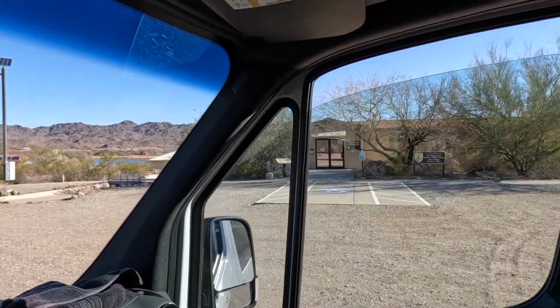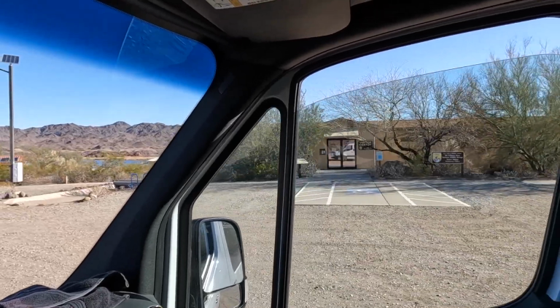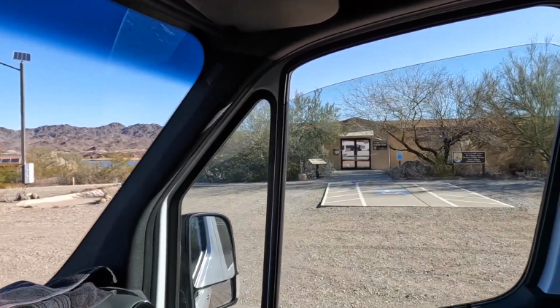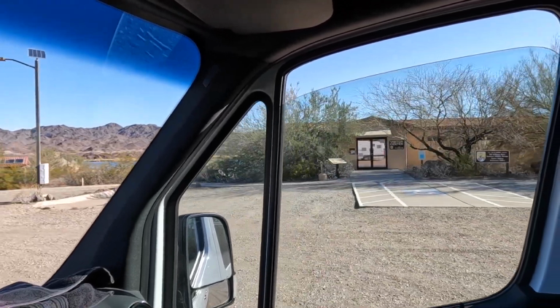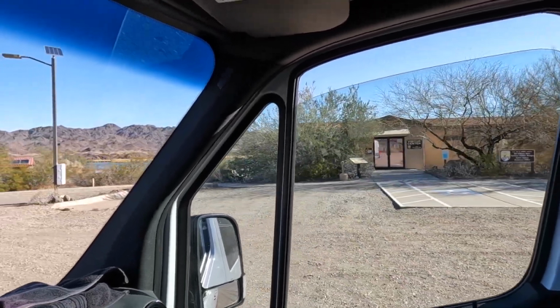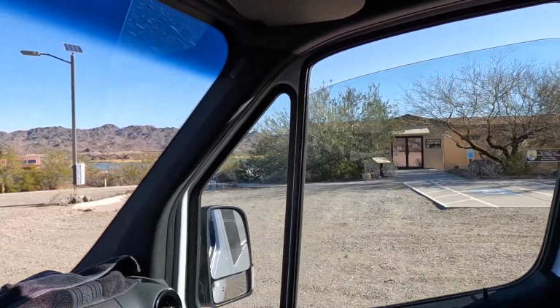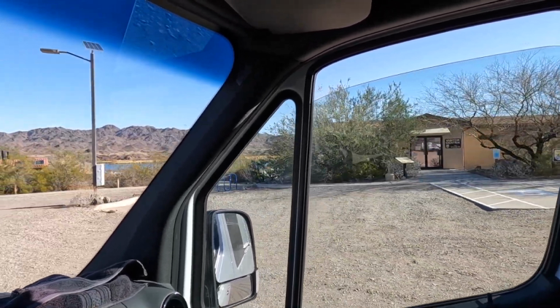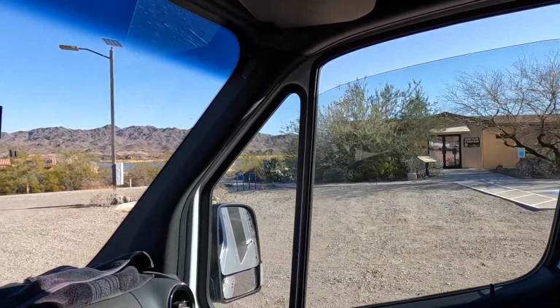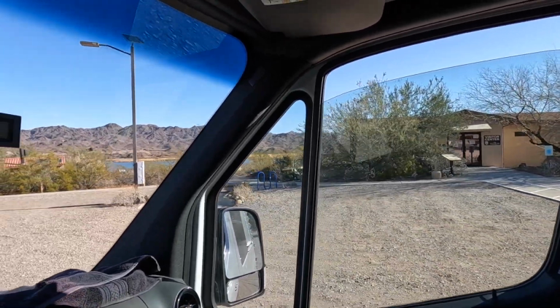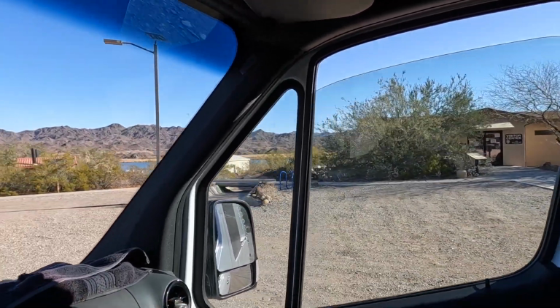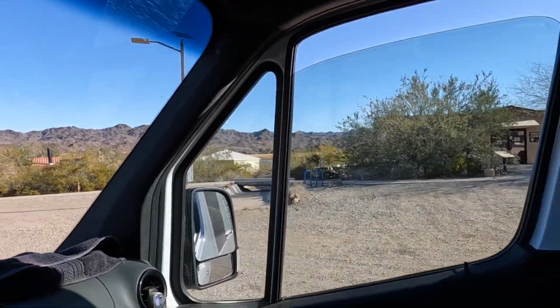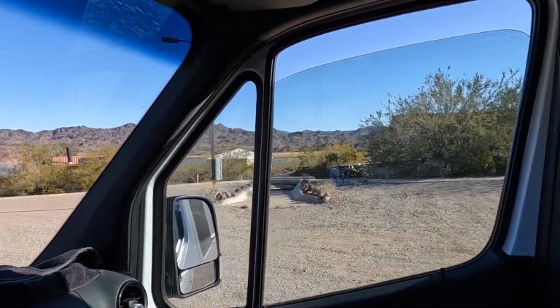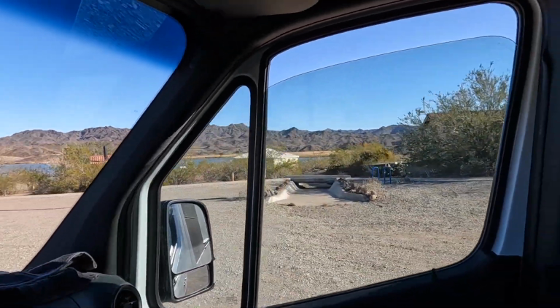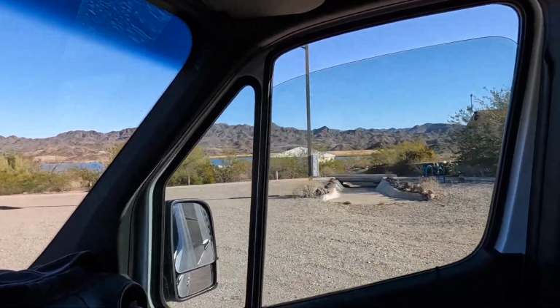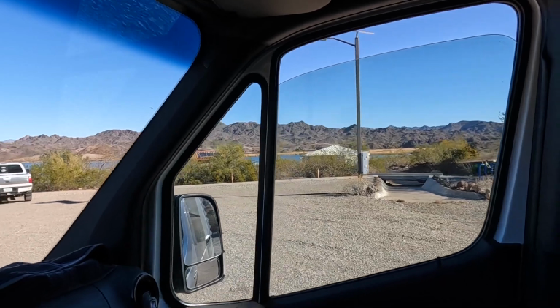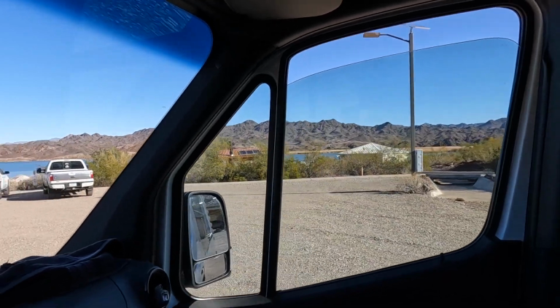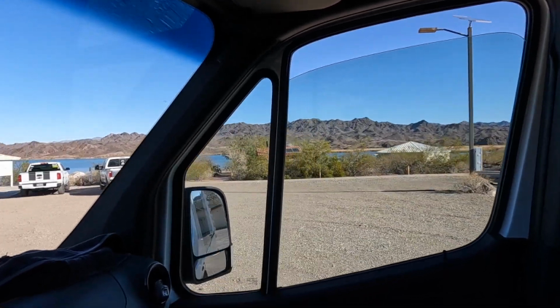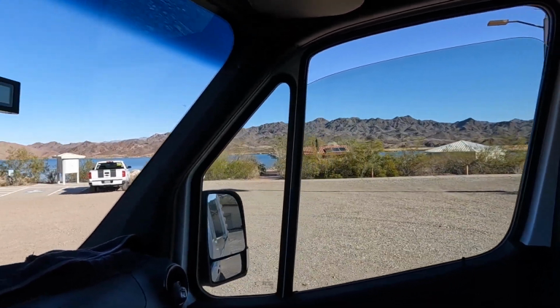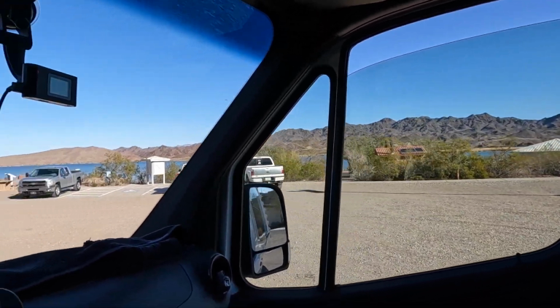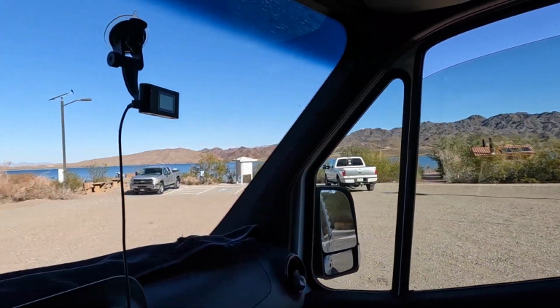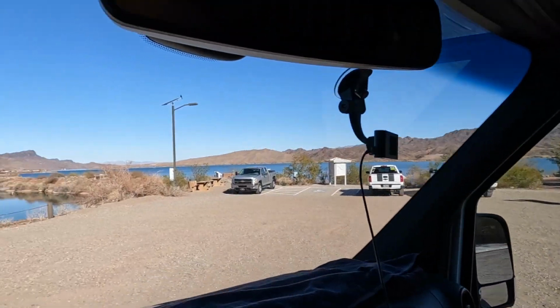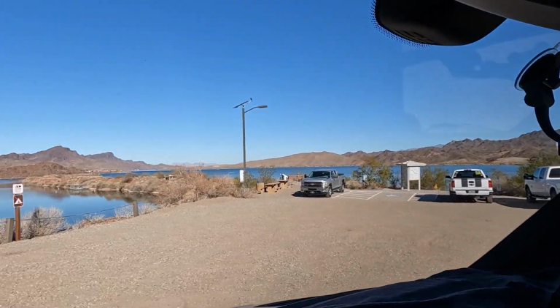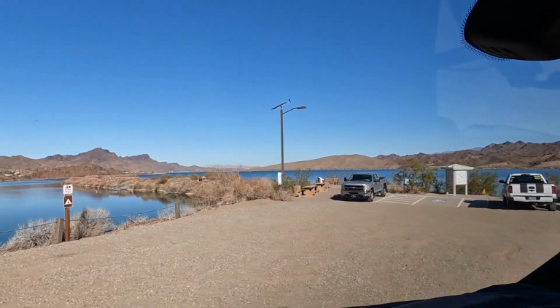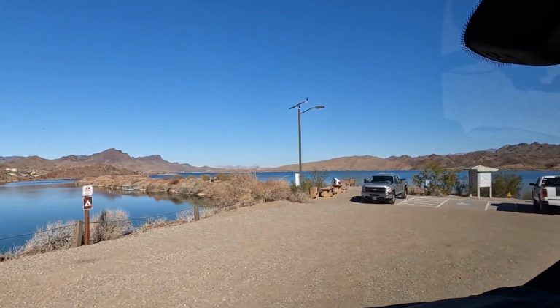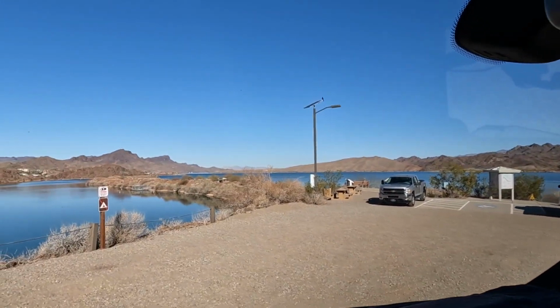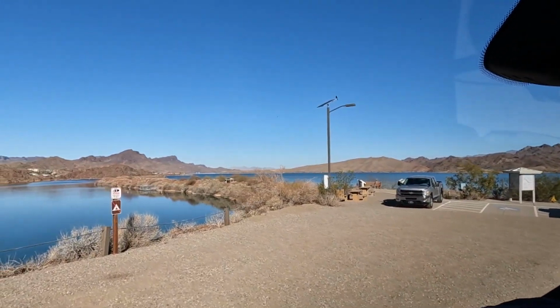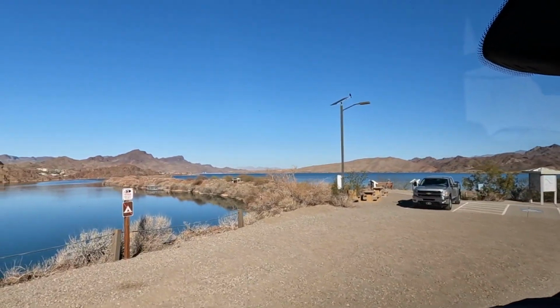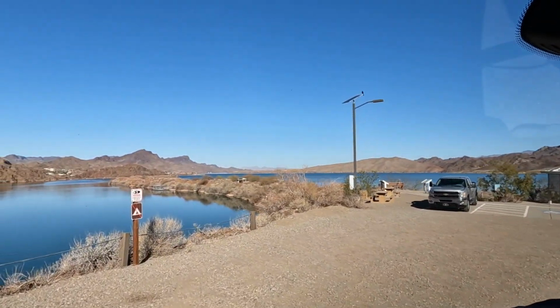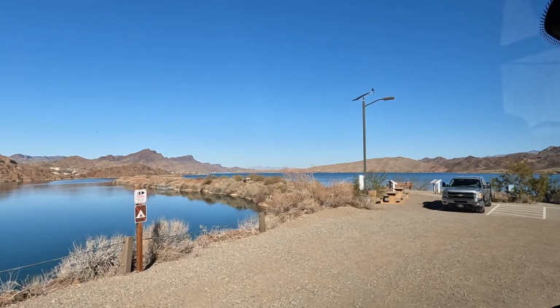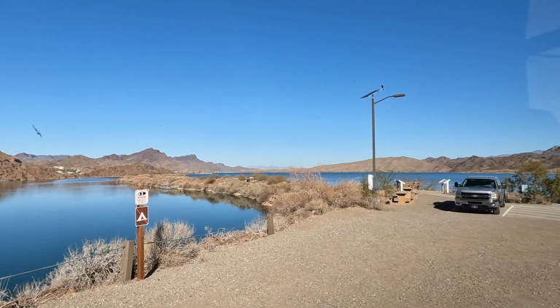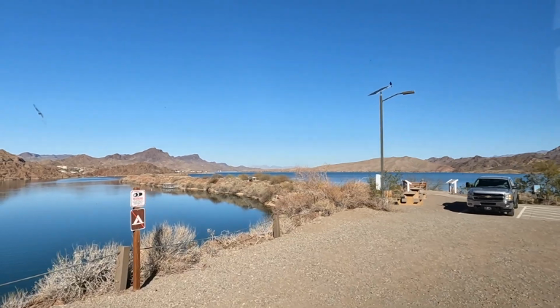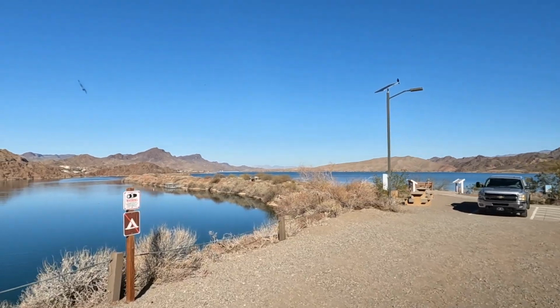There's a visitor center but it is closed — I can see the closed sign on it. That's okay though. They've got some good storyboards, so let's go for a quick walk.